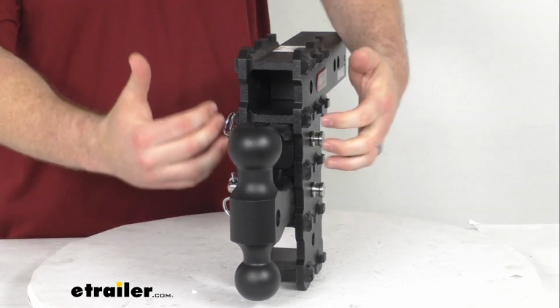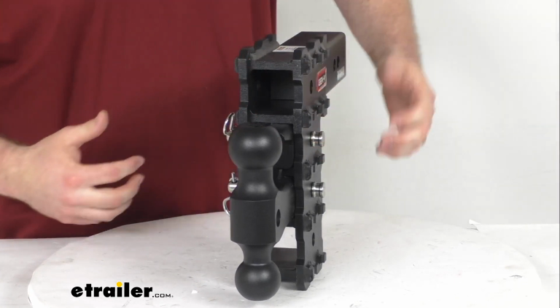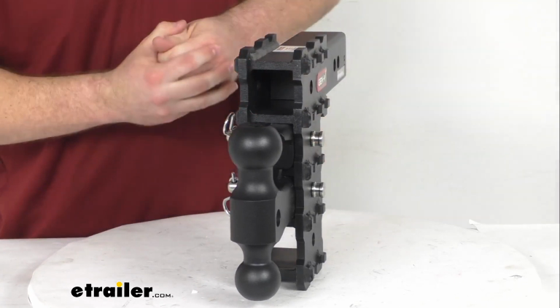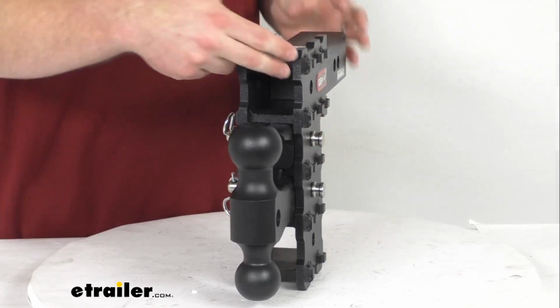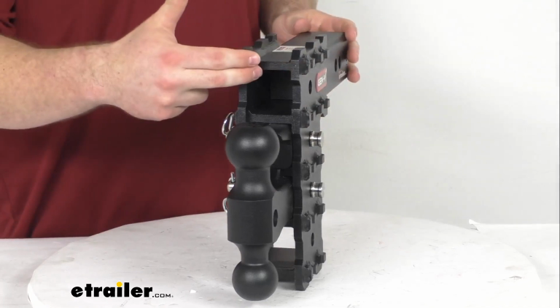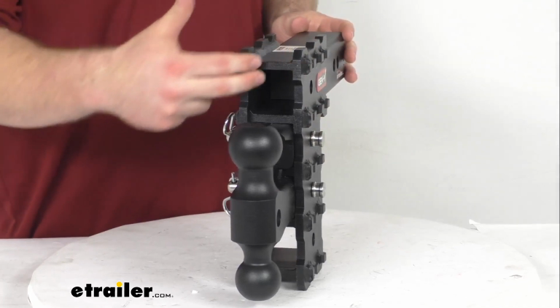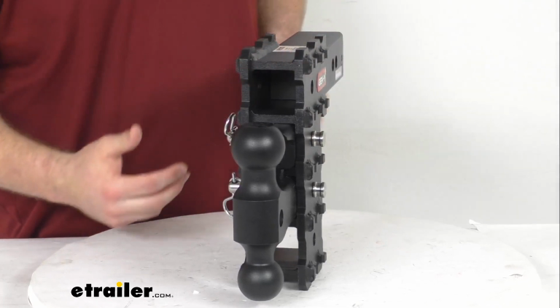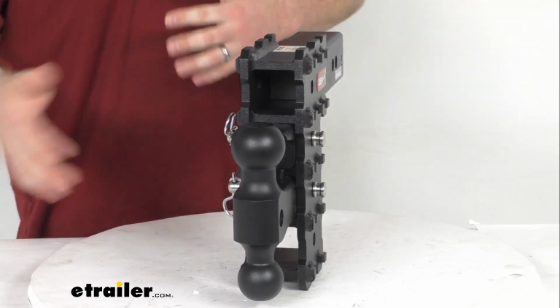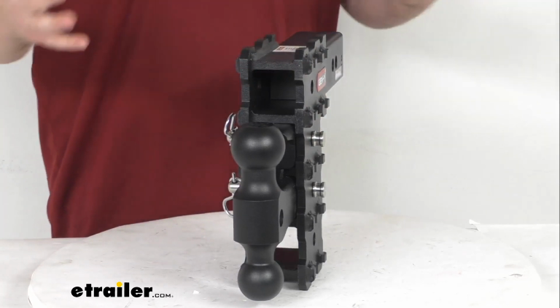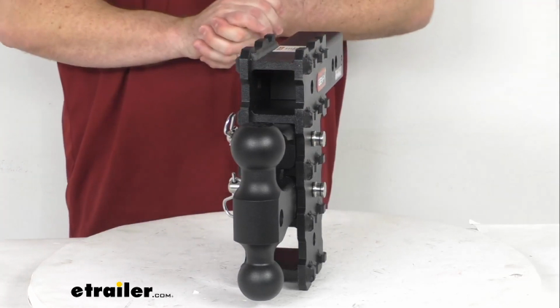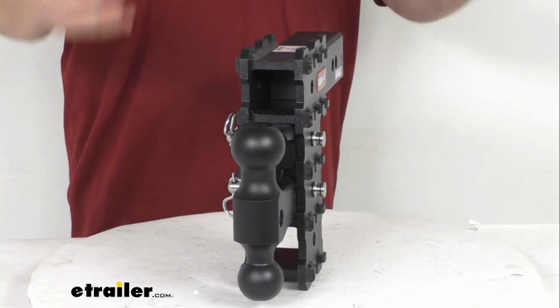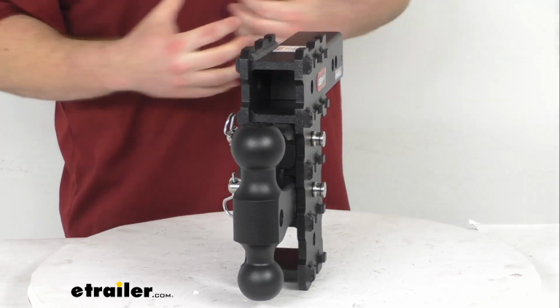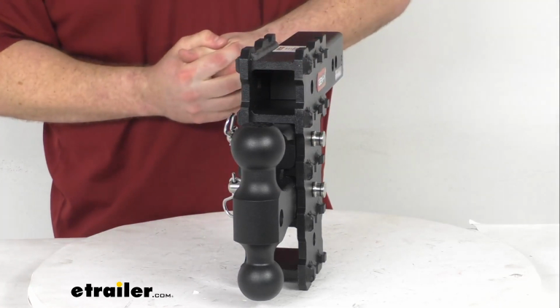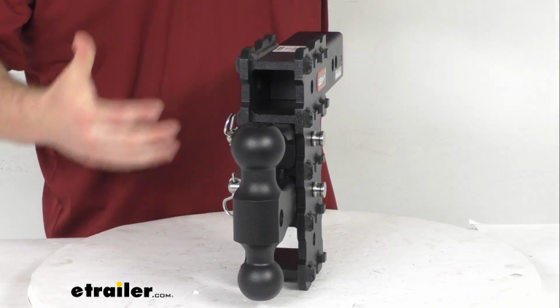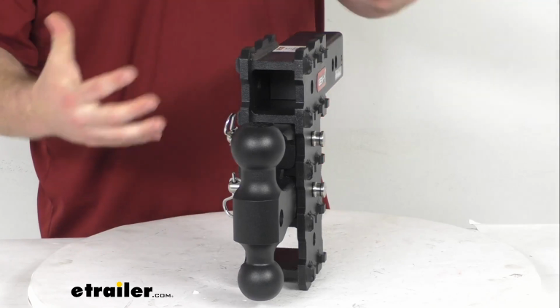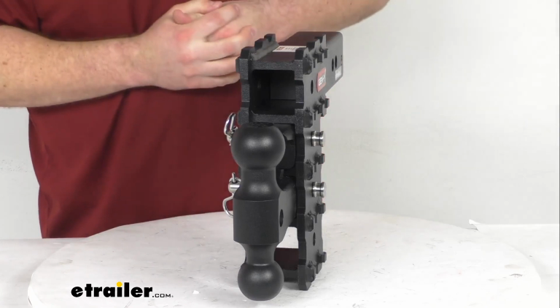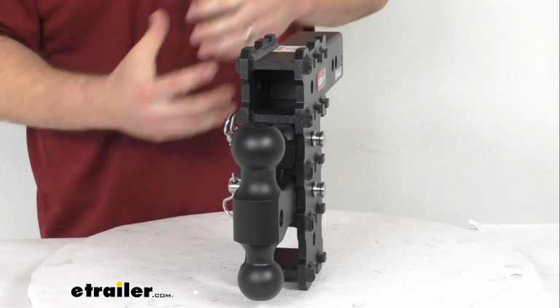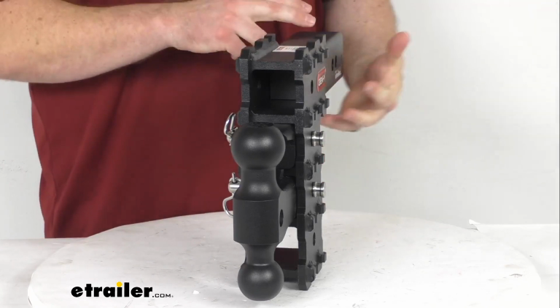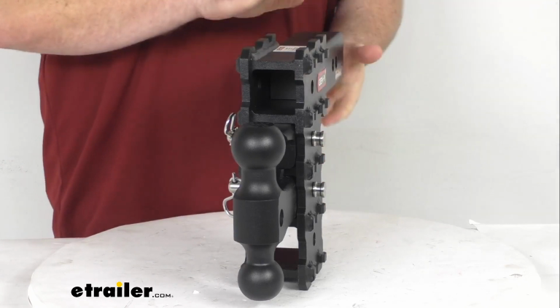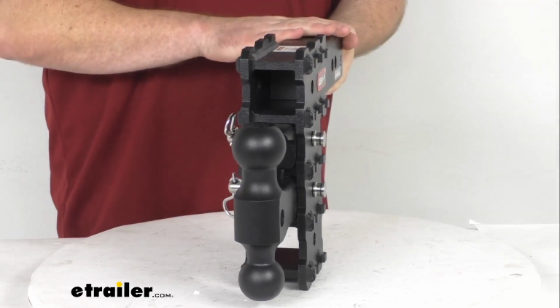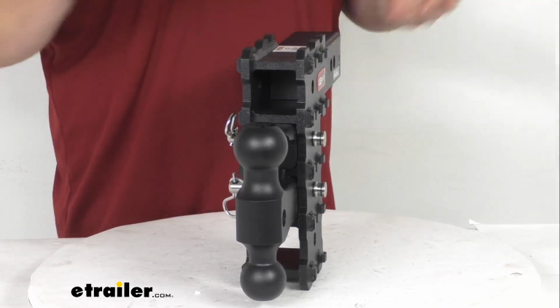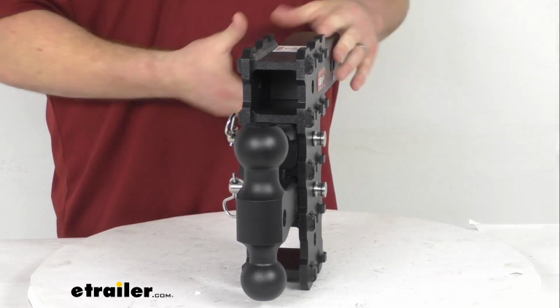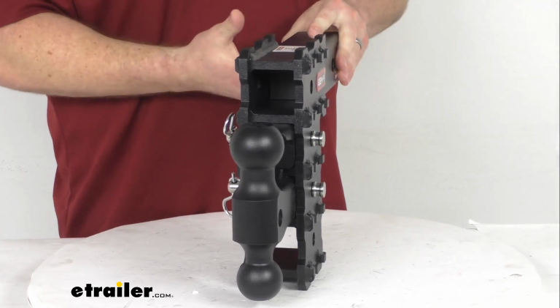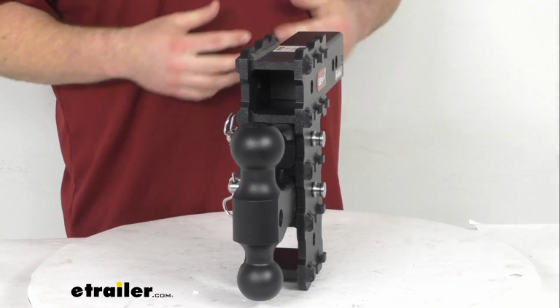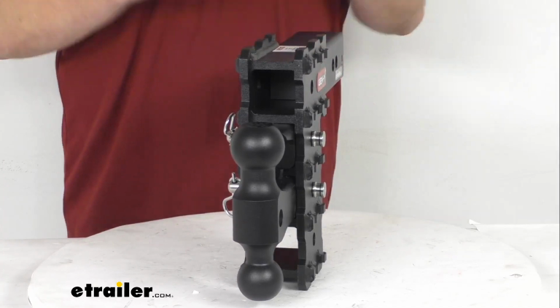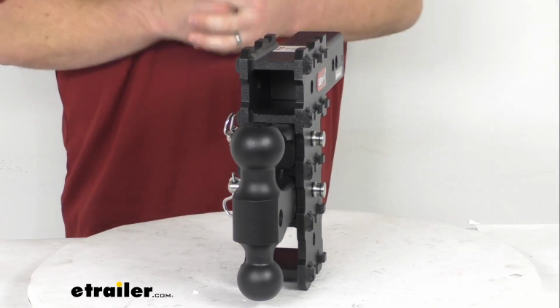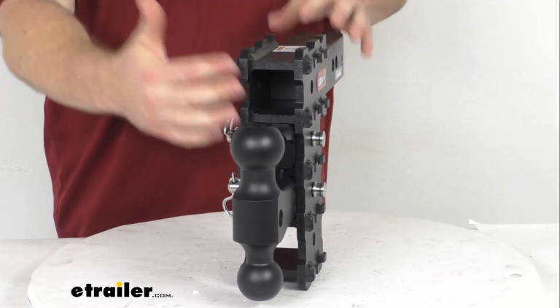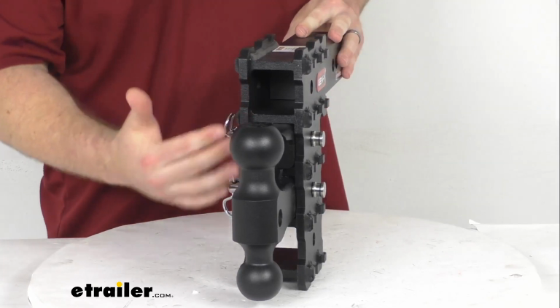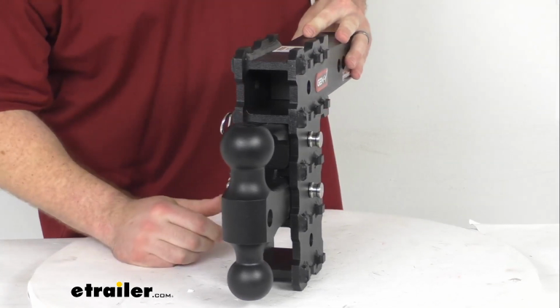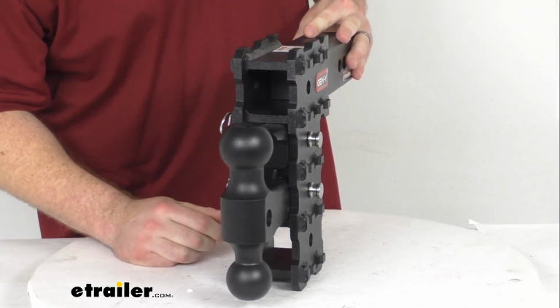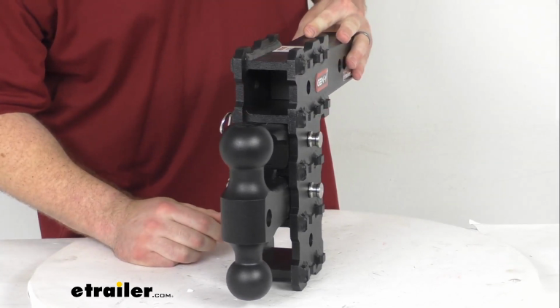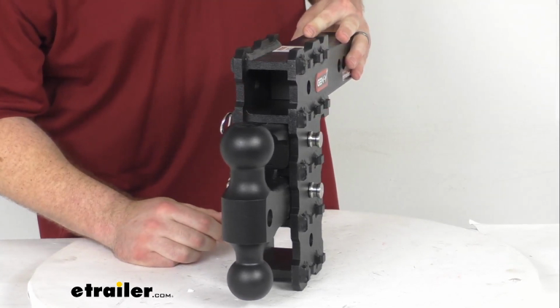But these are actually 2 inch receivers, so if you've got a lot of 2 inch accessories that you often use and you just now upgraded to a 2 1/2 inch hitch or something along those lines, this can be a great option for that situation.